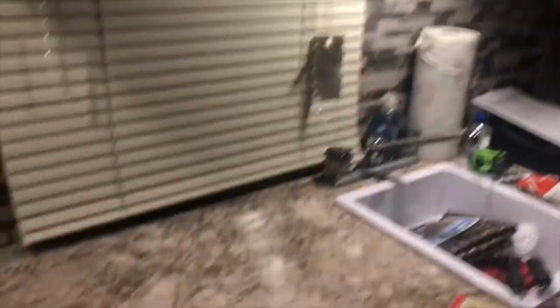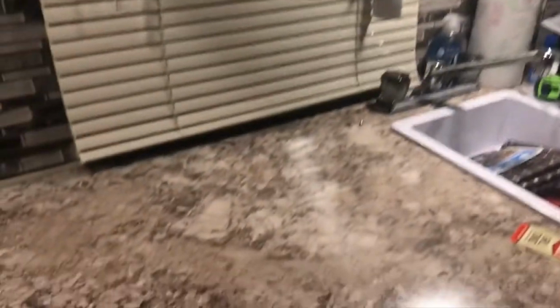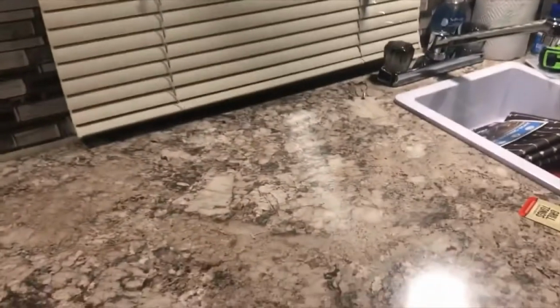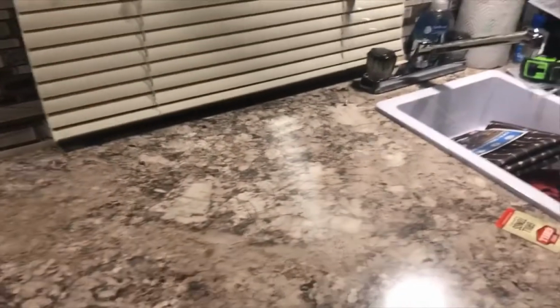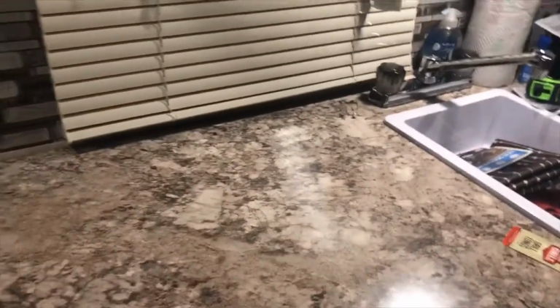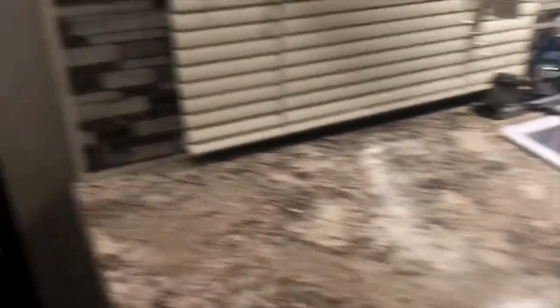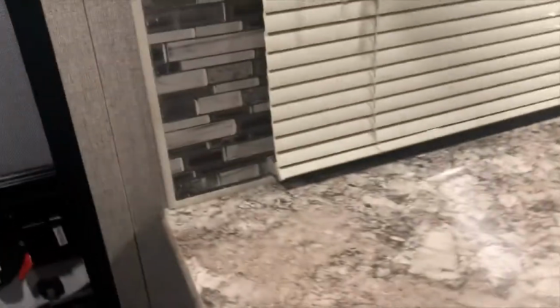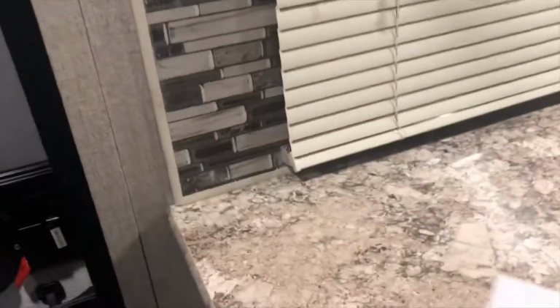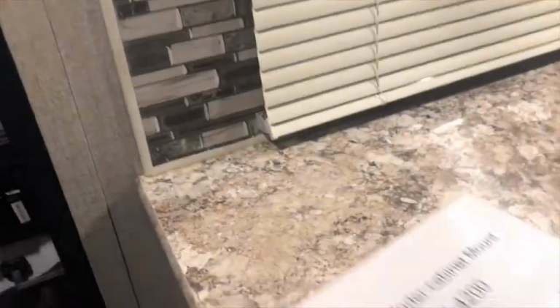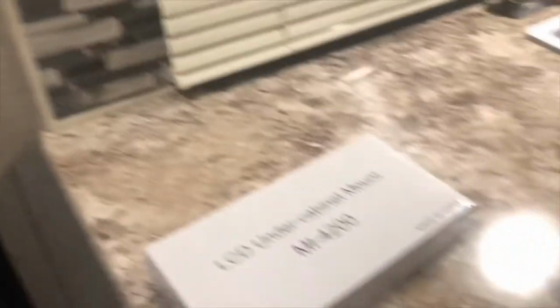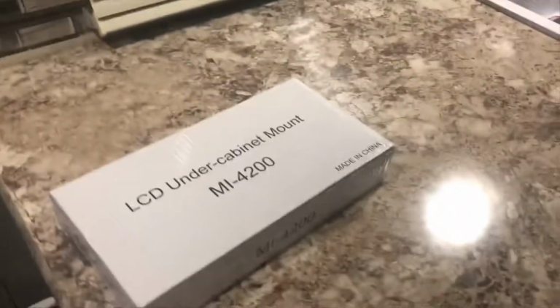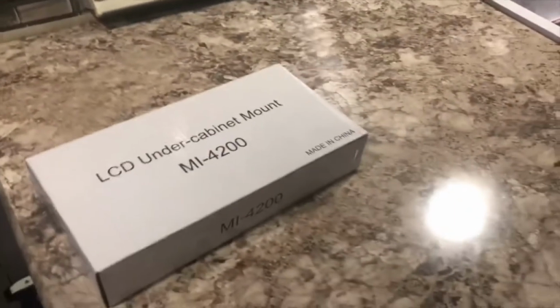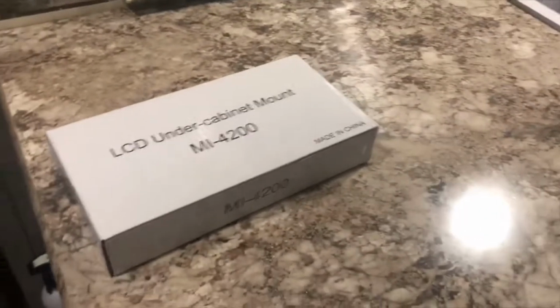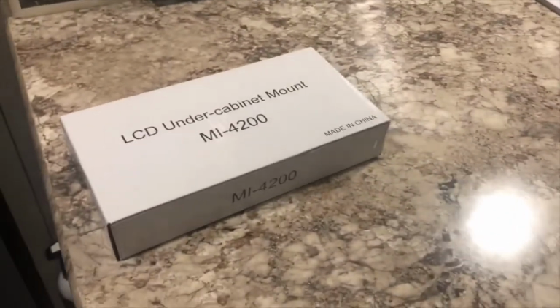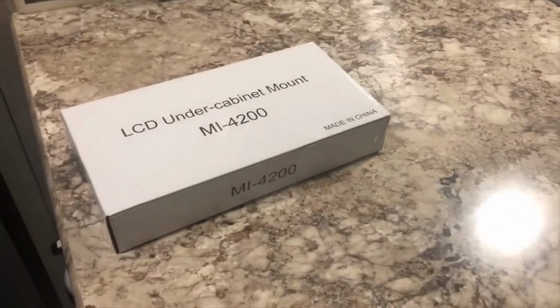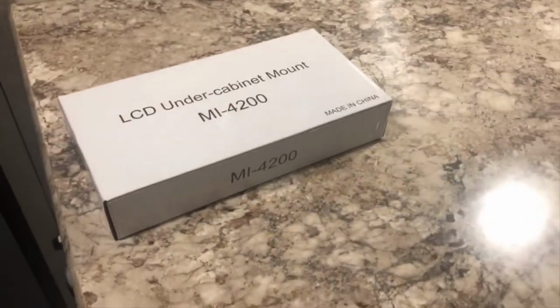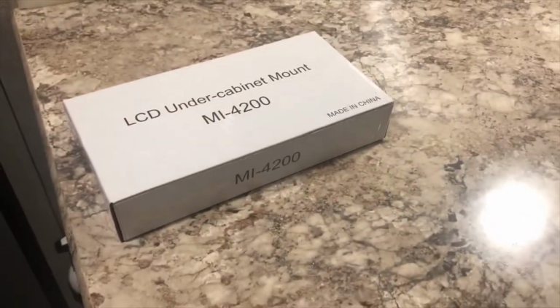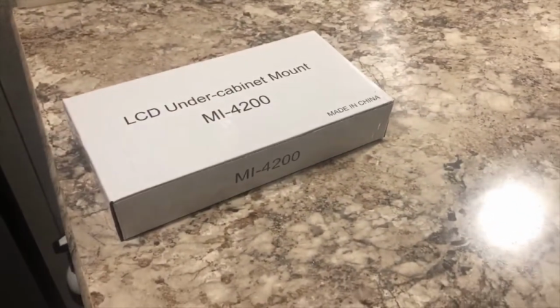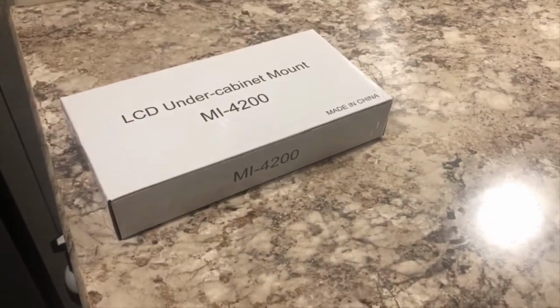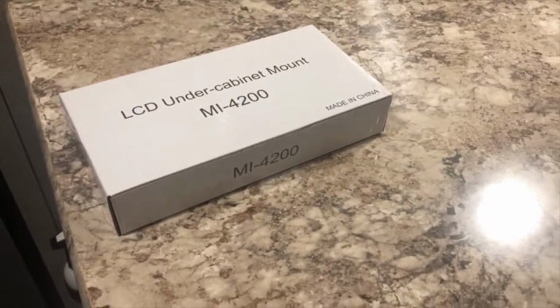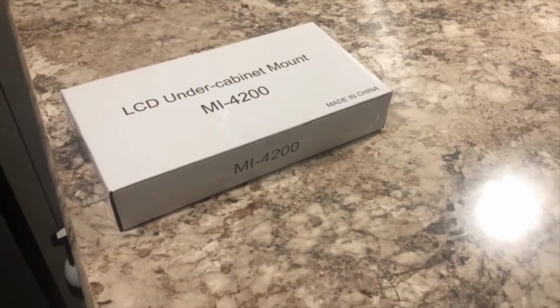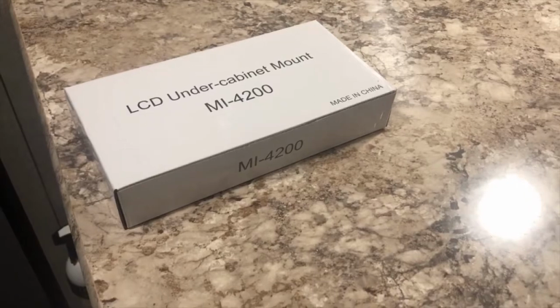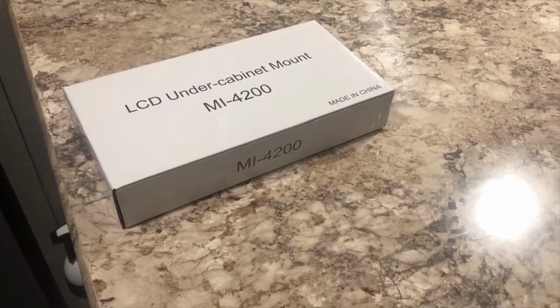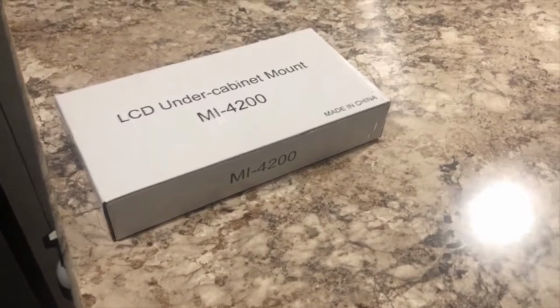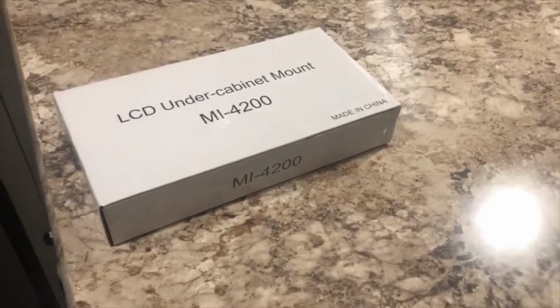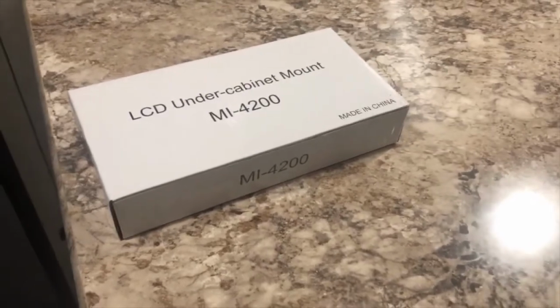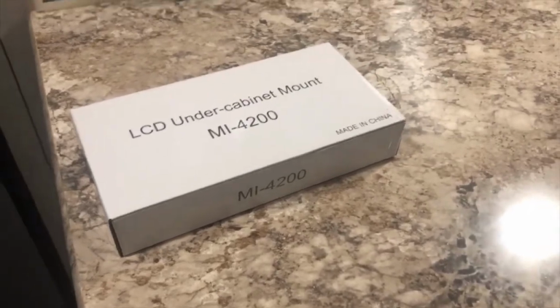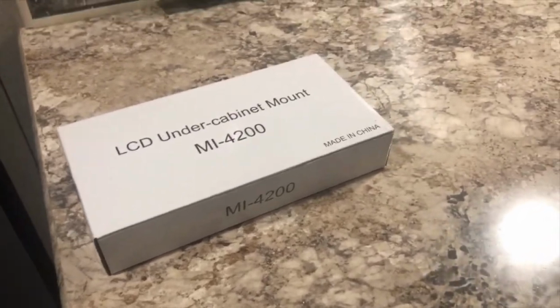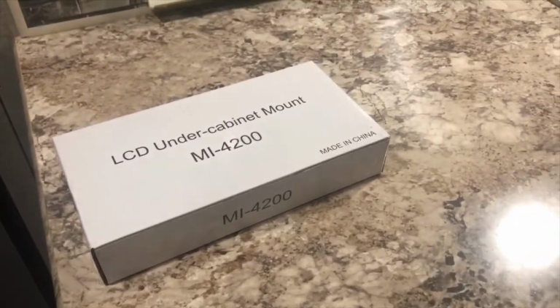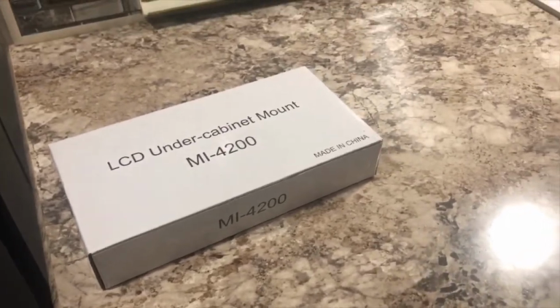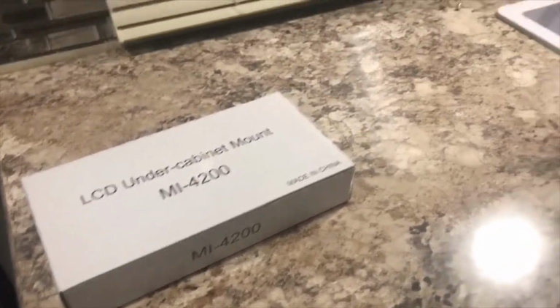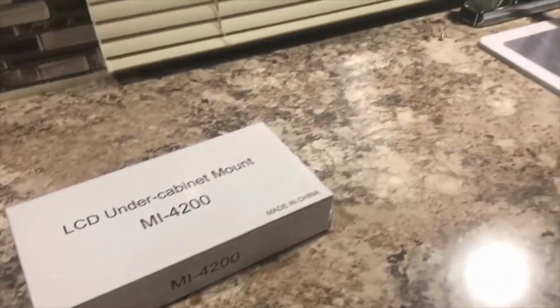I wasn't really sure what the solution was going to be, so what I settled on is I bought this mount on eBay for about twenty dollars. It's called a Mount-It MI-4200.